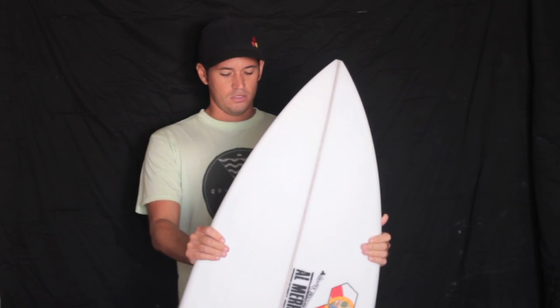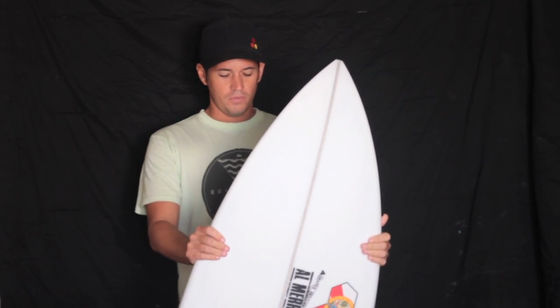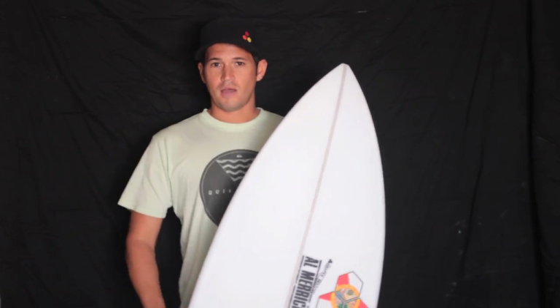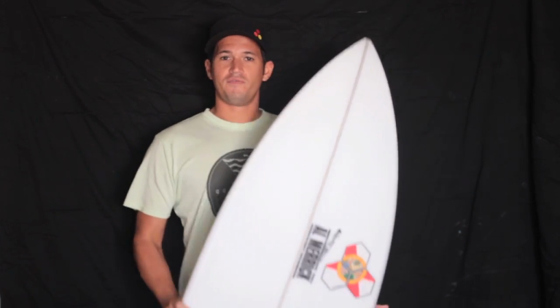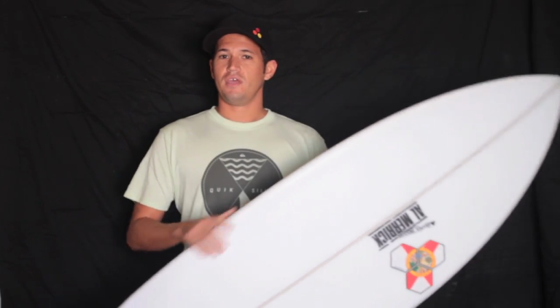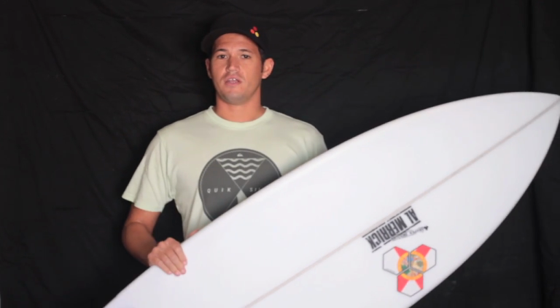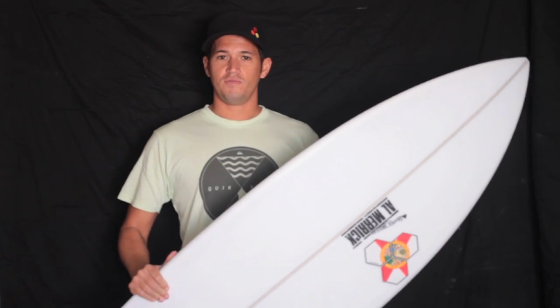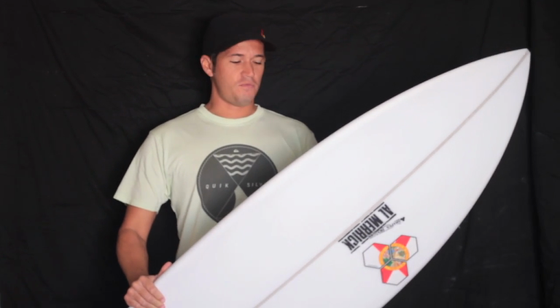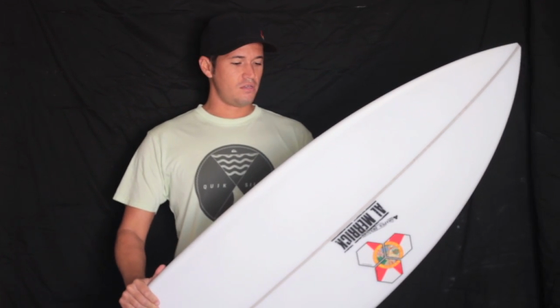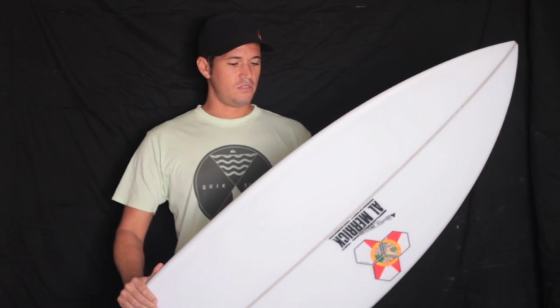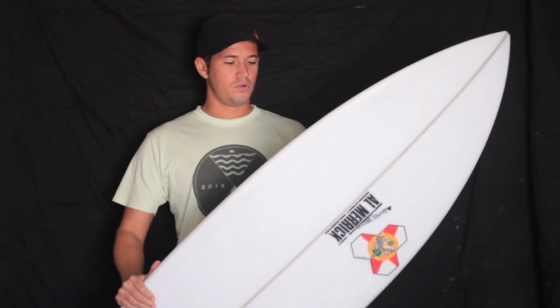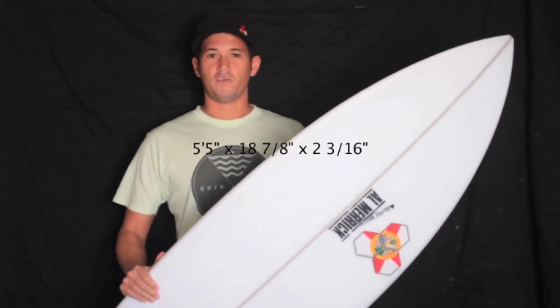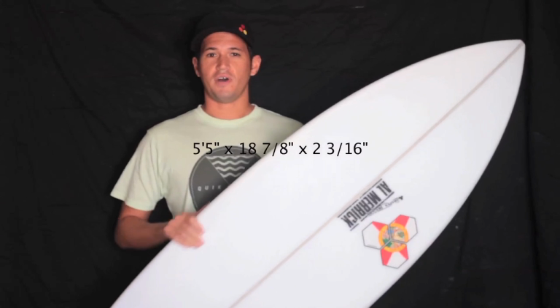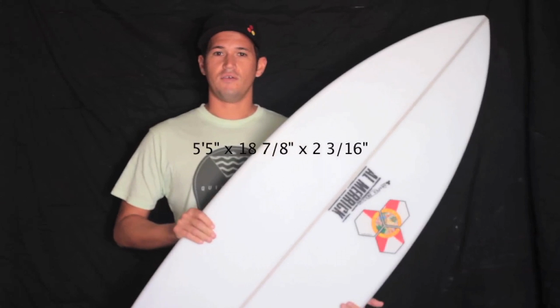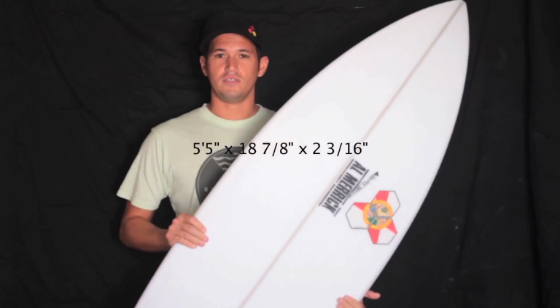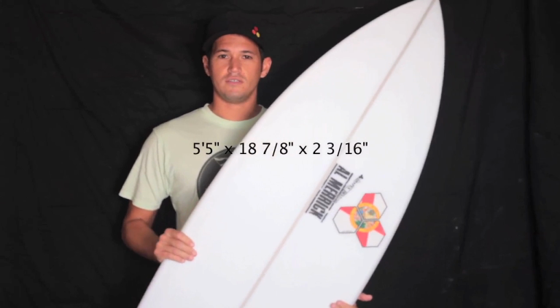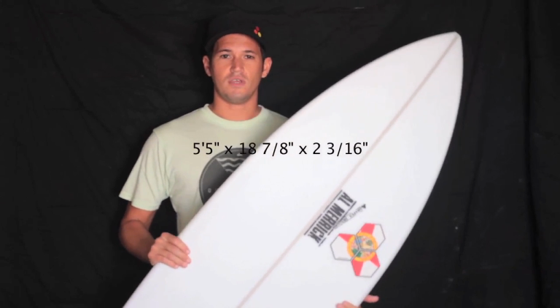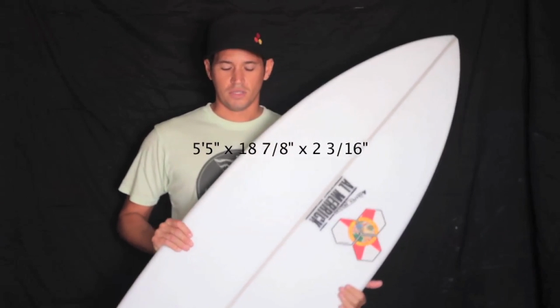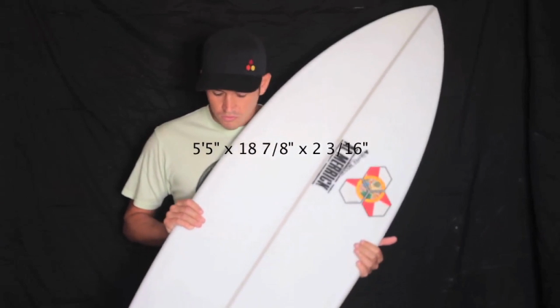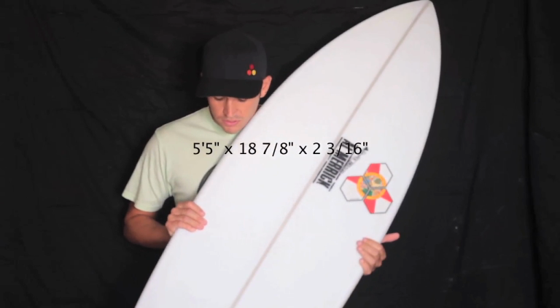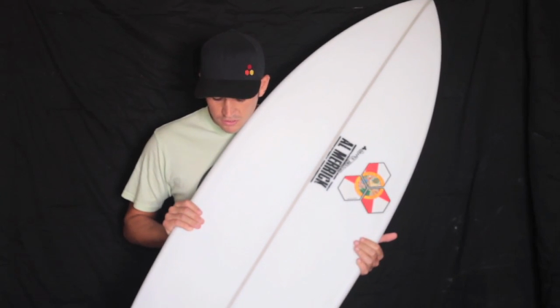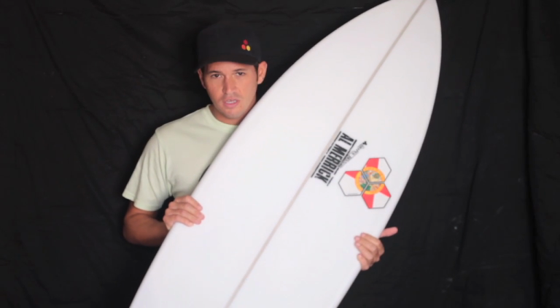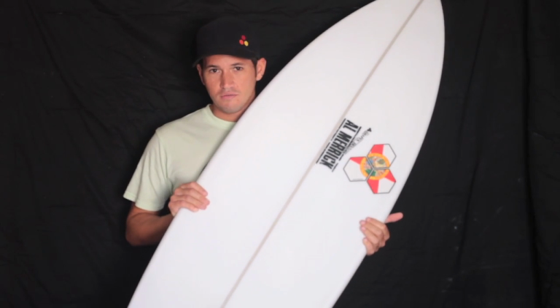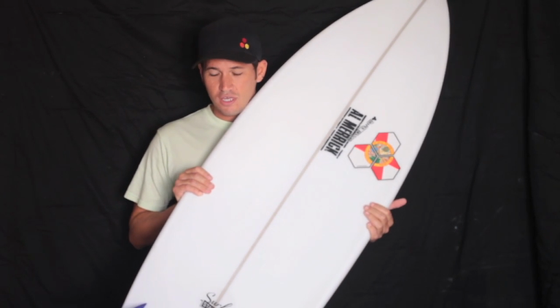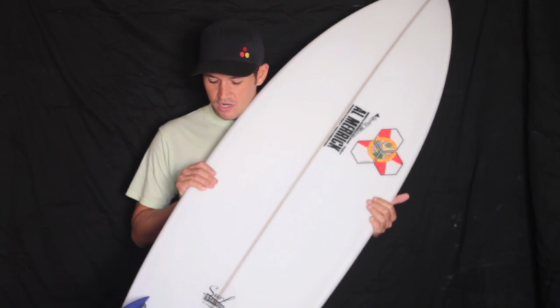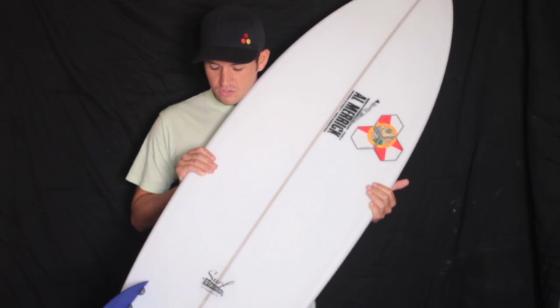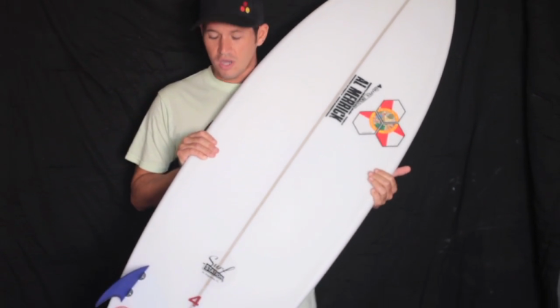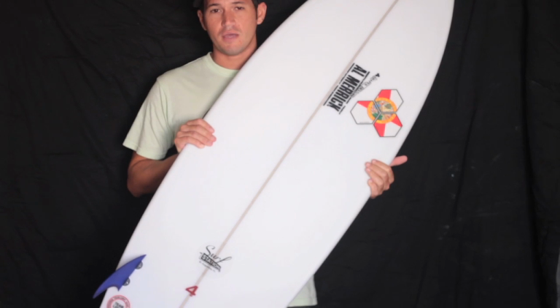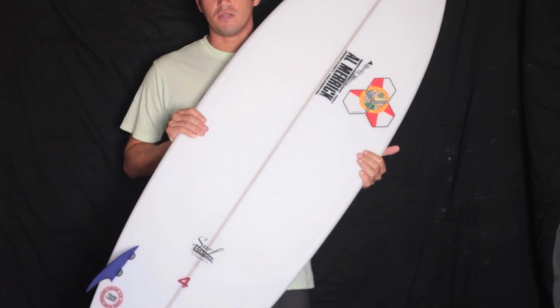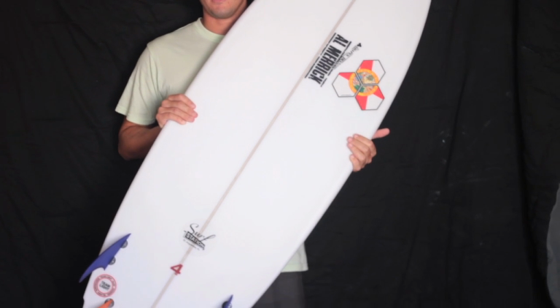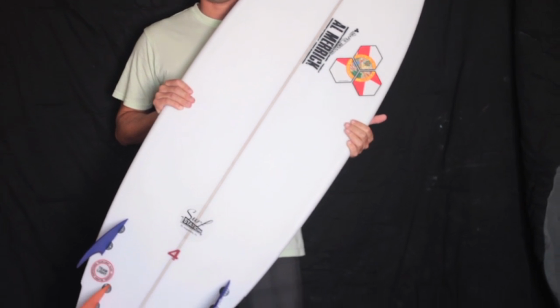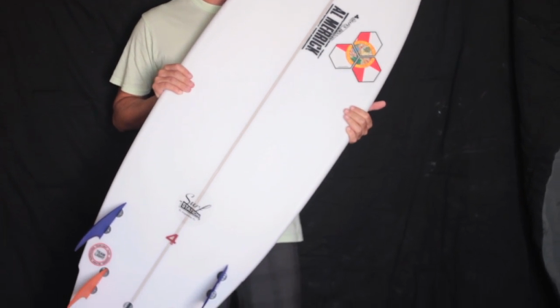I'm about 5'10", 155 pounds. This board is 5'5", 18 and 7/8 by 2 and 3/16. I've just tried it out as a quad and I plan on riding it as a thruster as well.